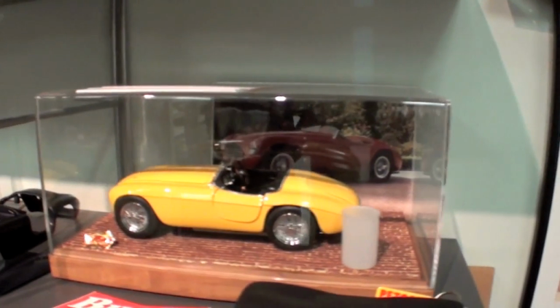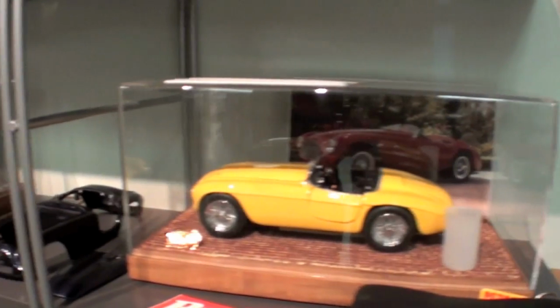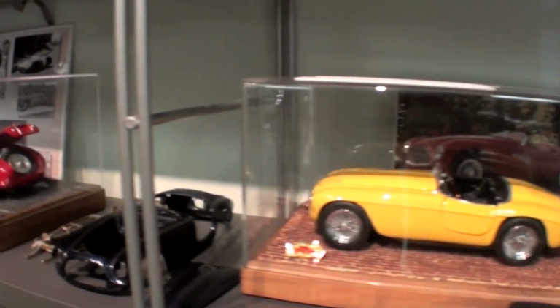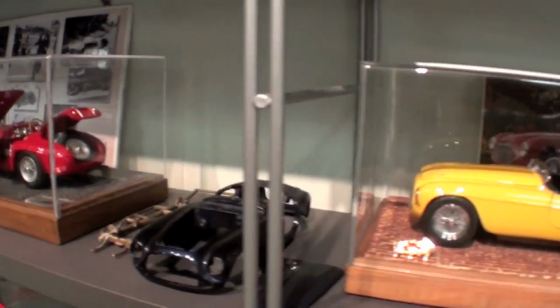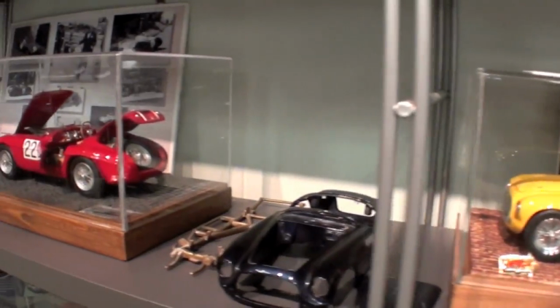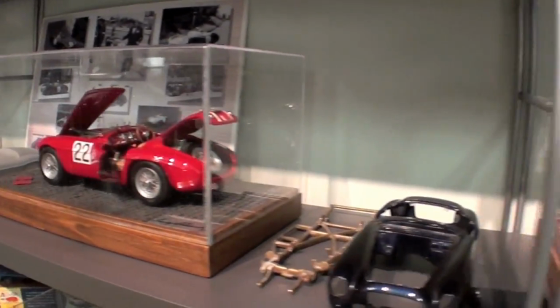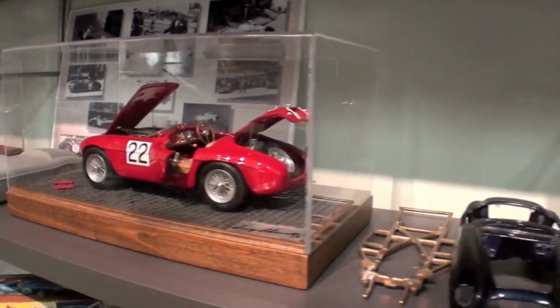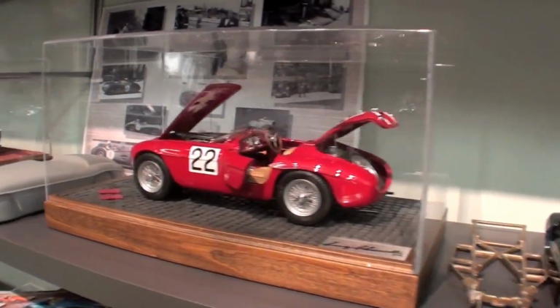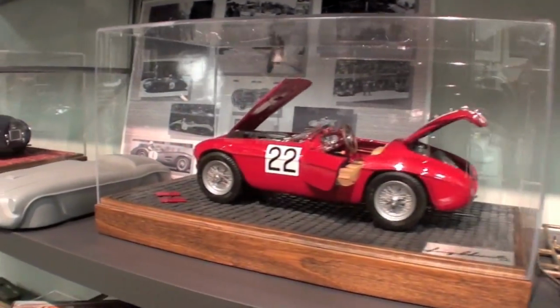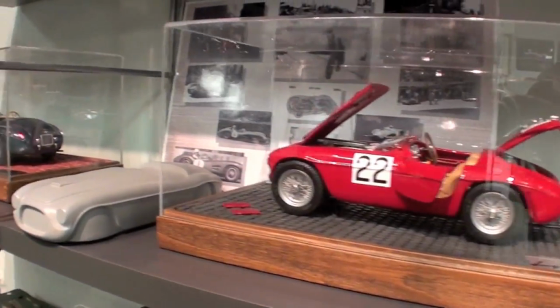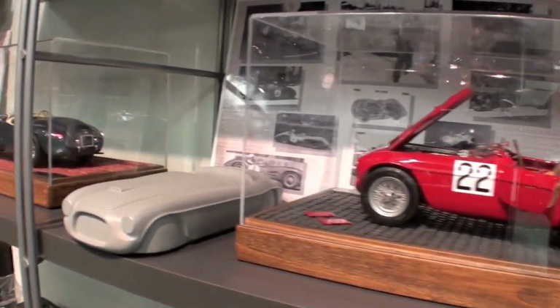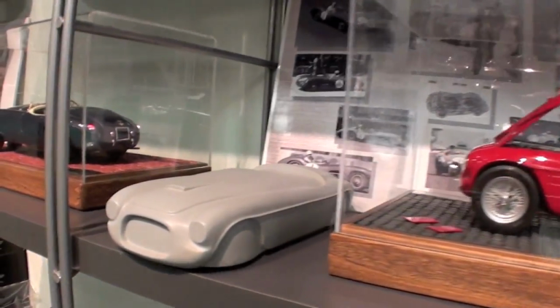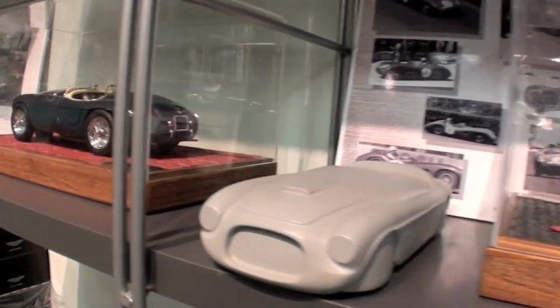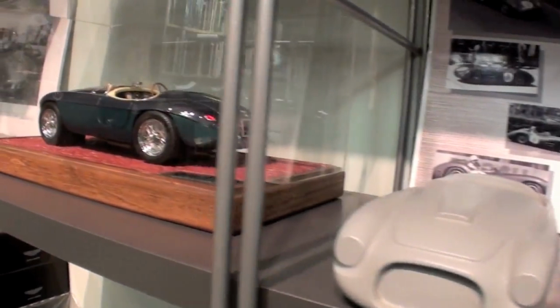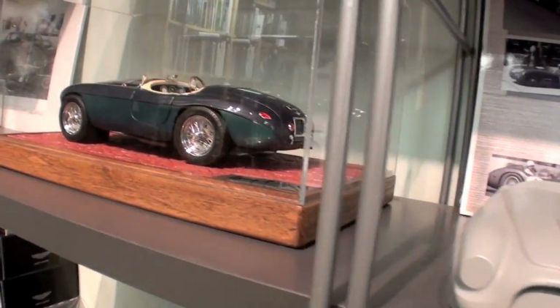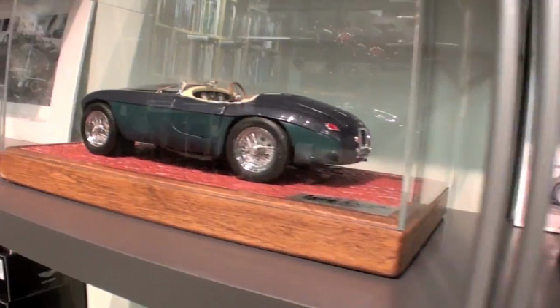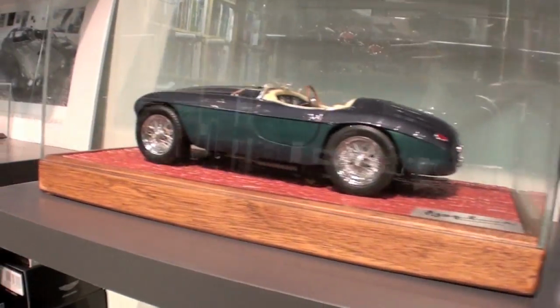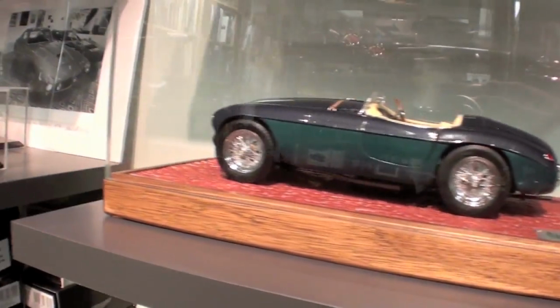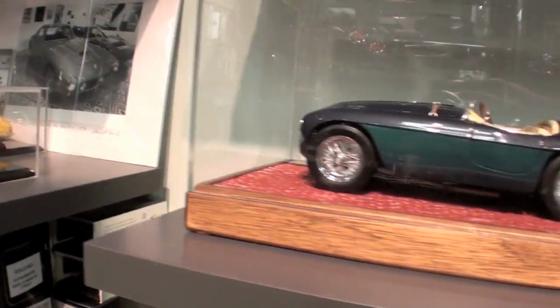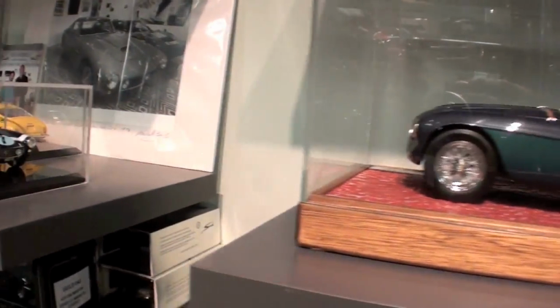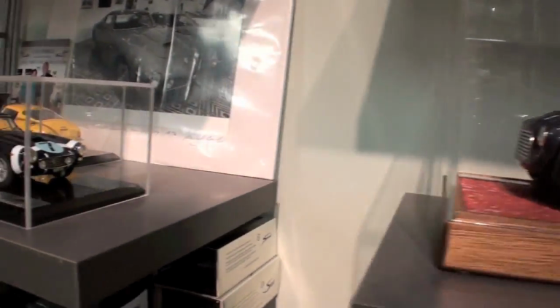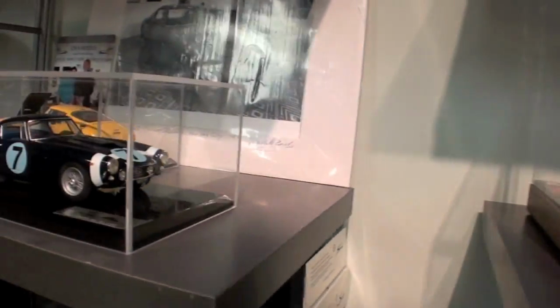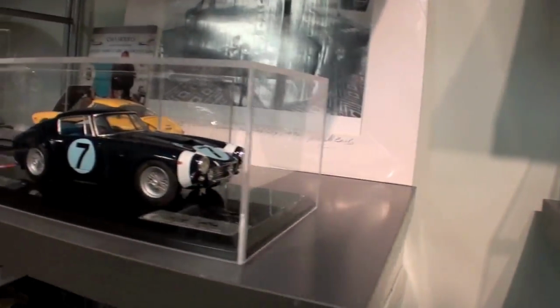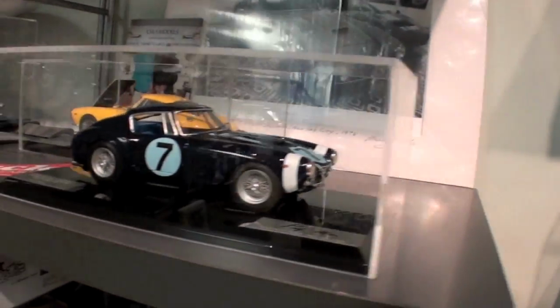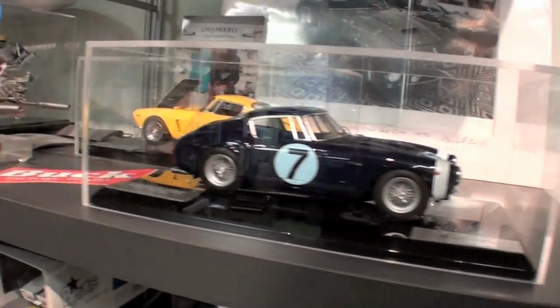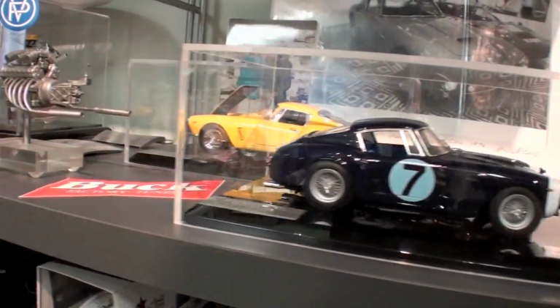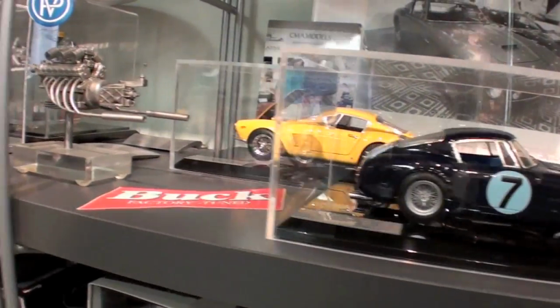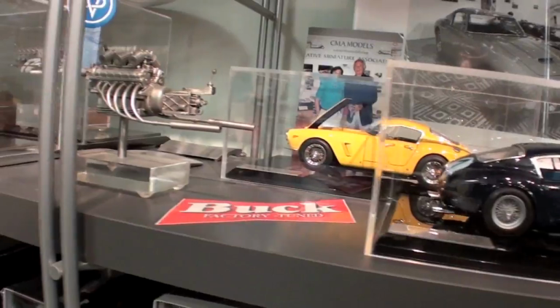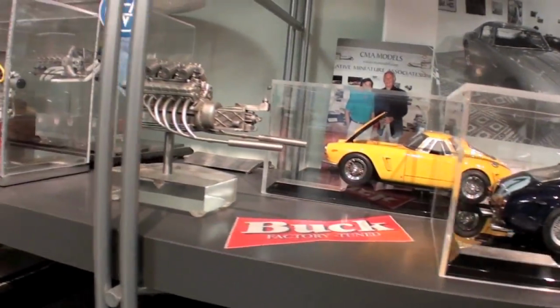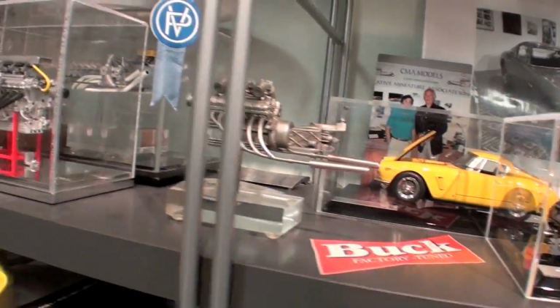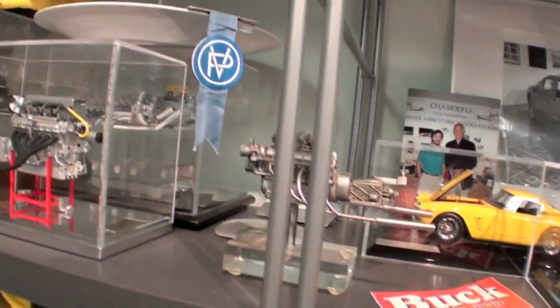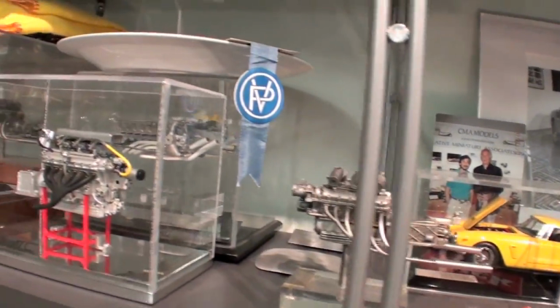I had an opportunity to visit Marshall Buck at a shop in Long Island, New York. Marshall is a model maker that specializes in making some of the country's best scale model cars. These are hand-built custom cars that are as intricate as perhaps the cars they represent.